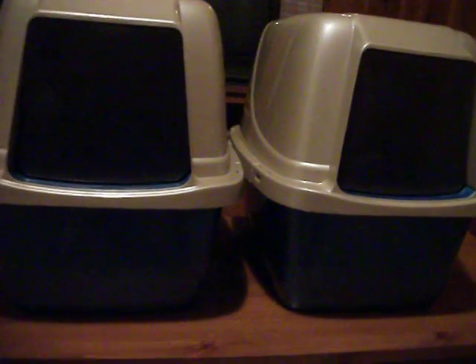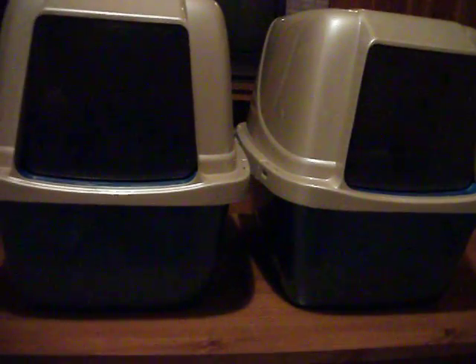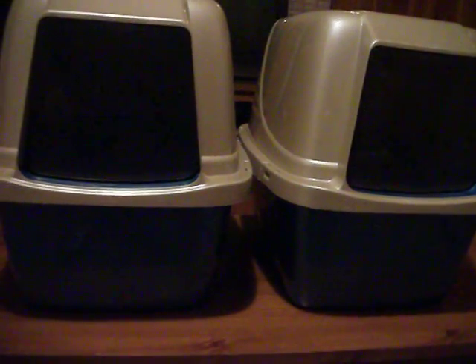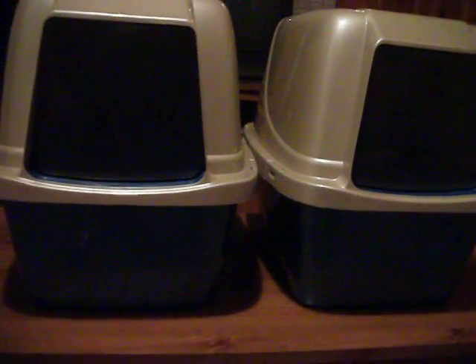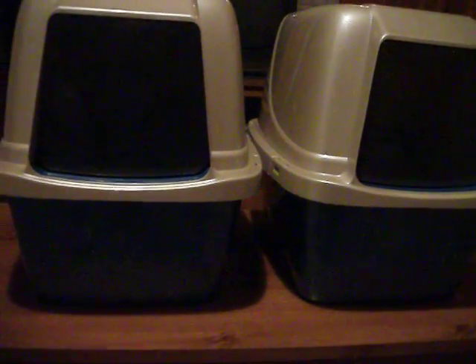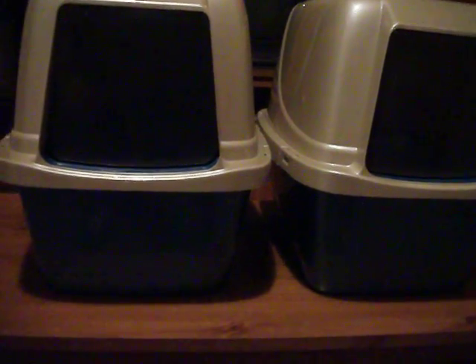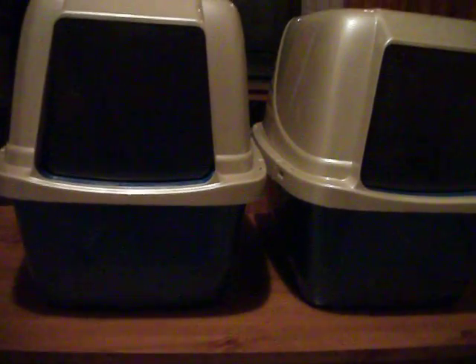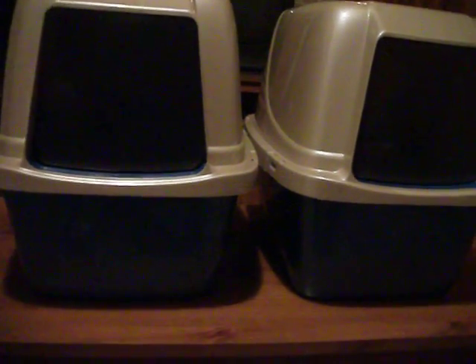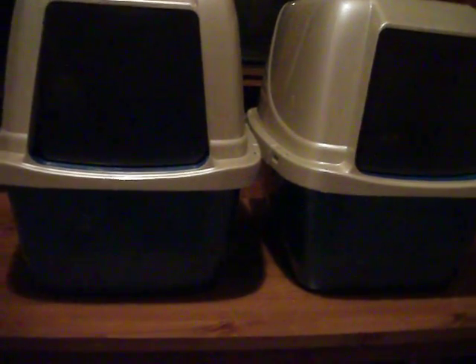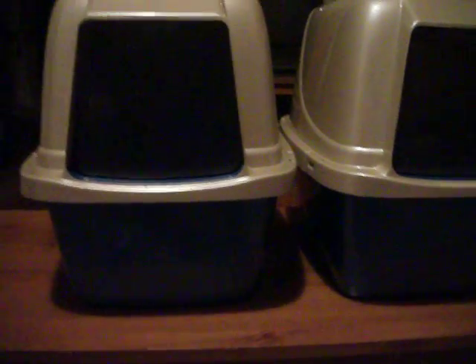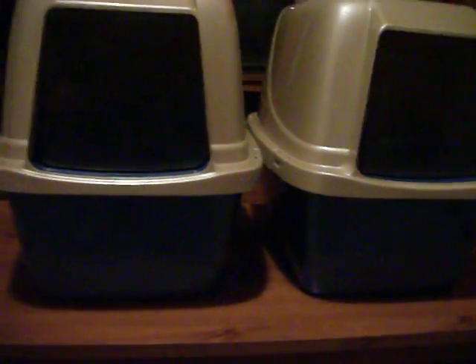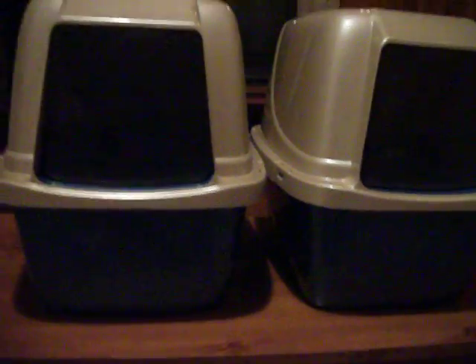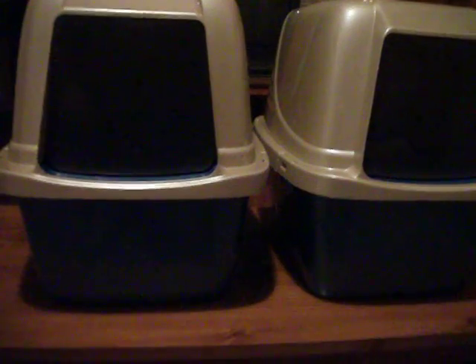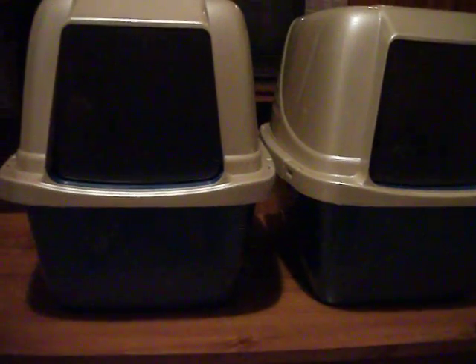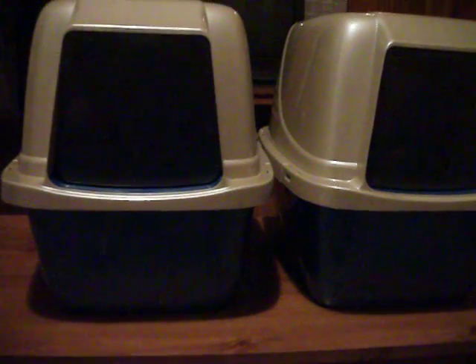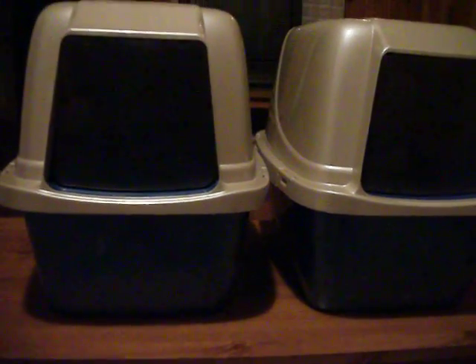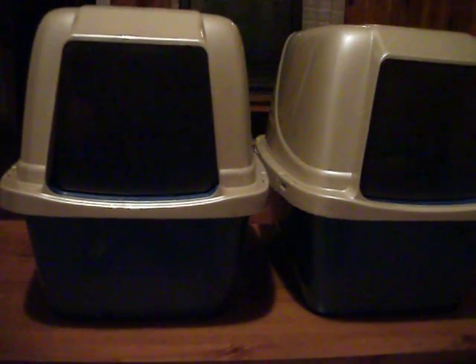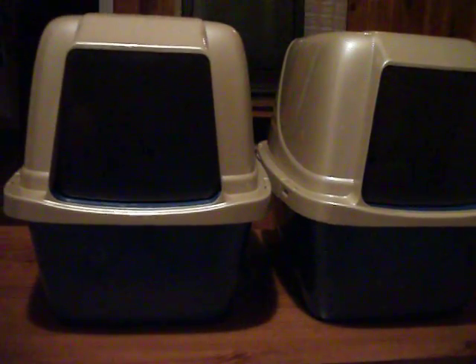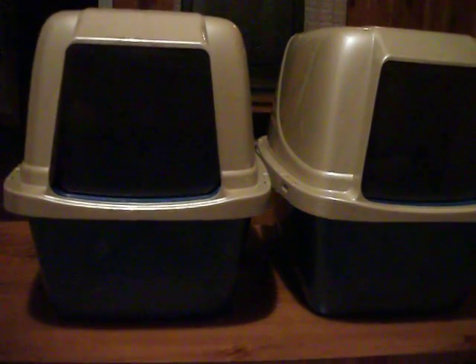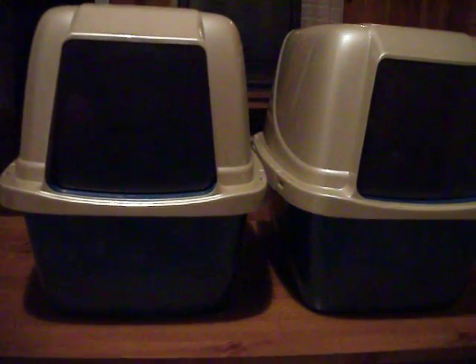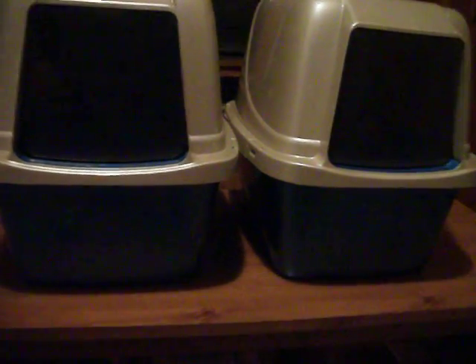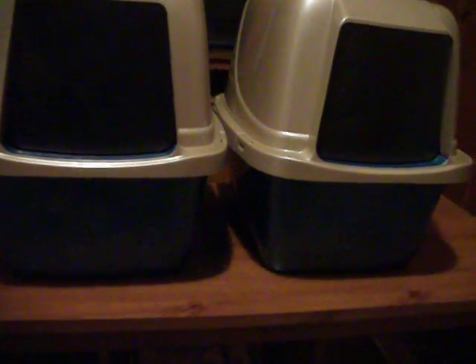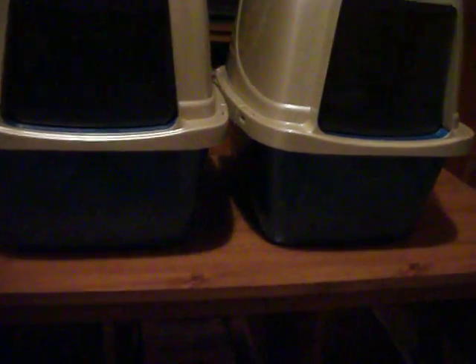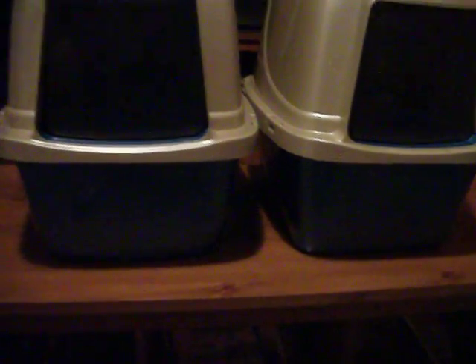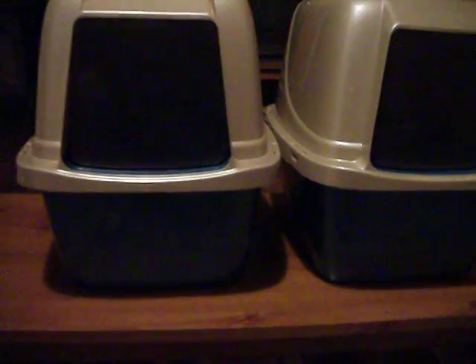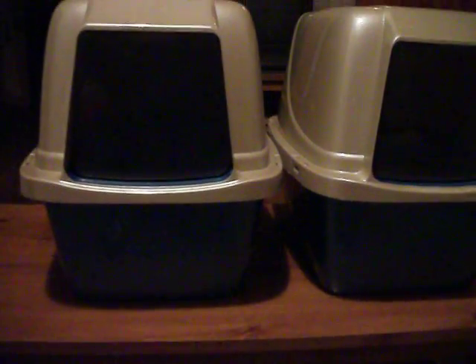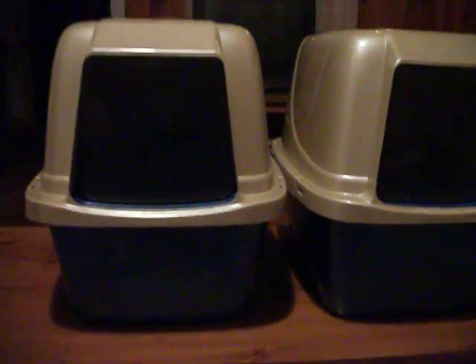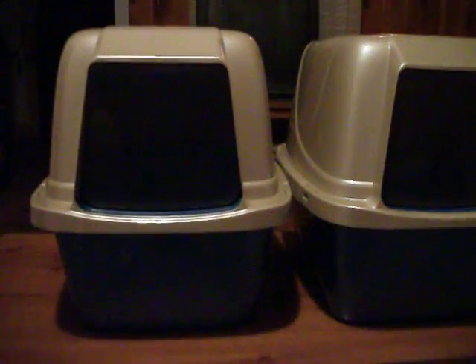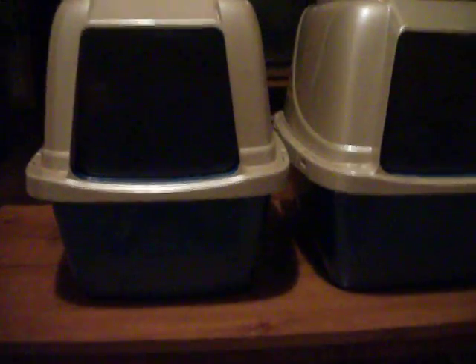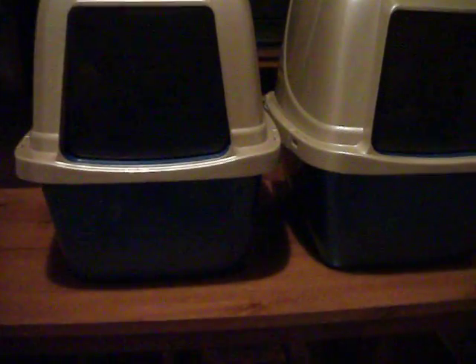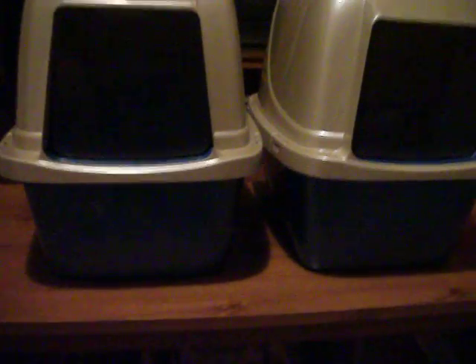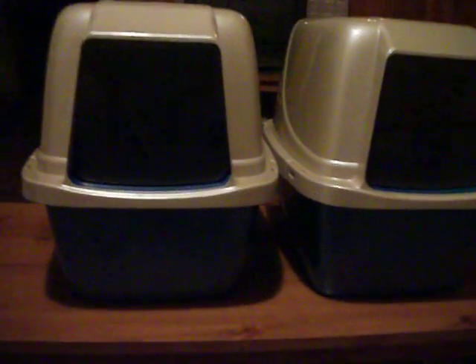I don't get why they didn't make the top and the bottom the same color. It's kind of weird. They could have used my creative input on that, I think.